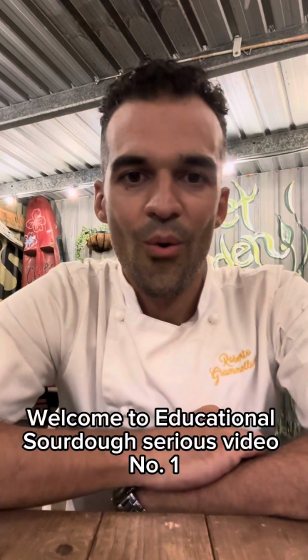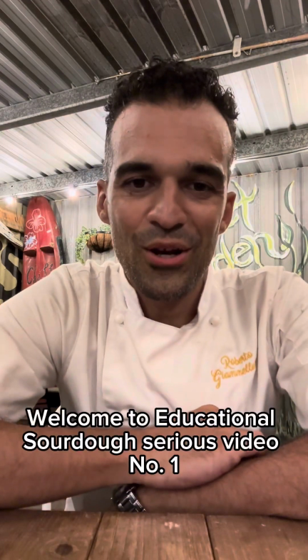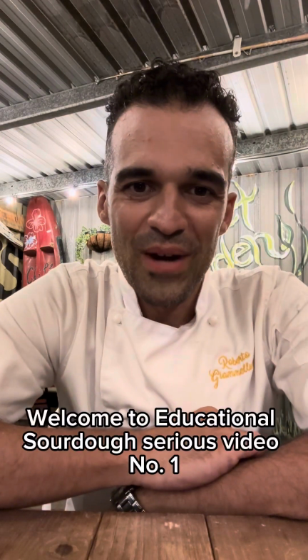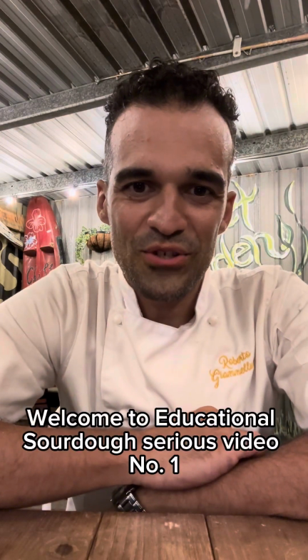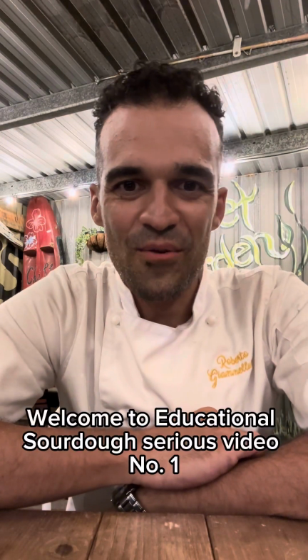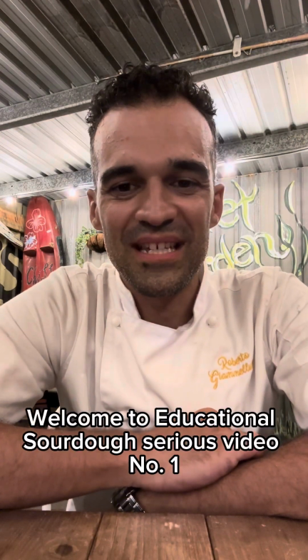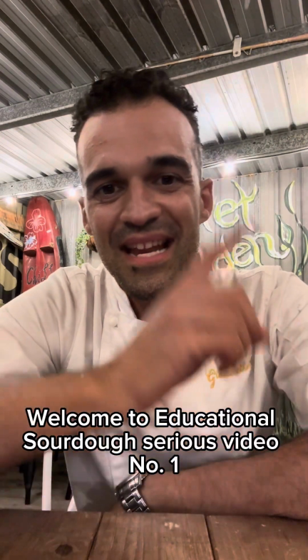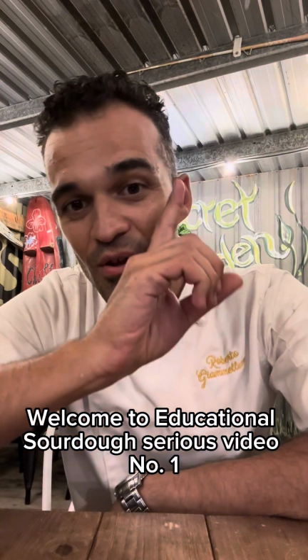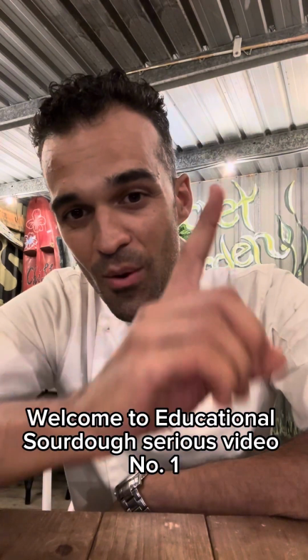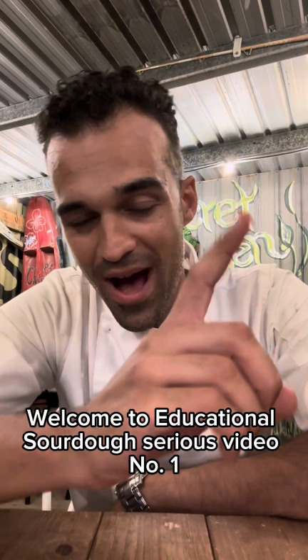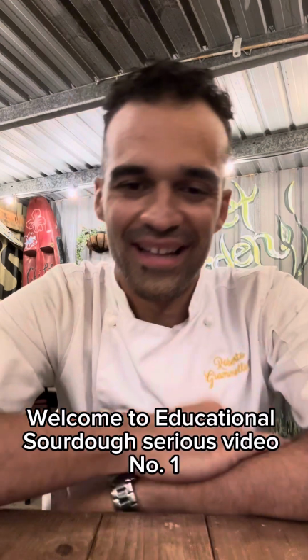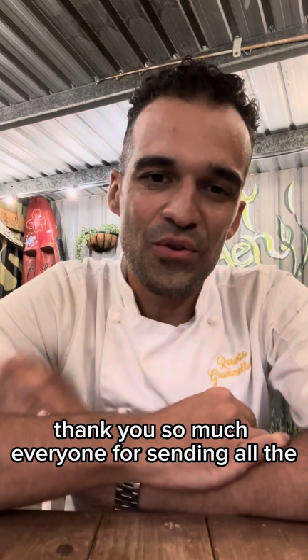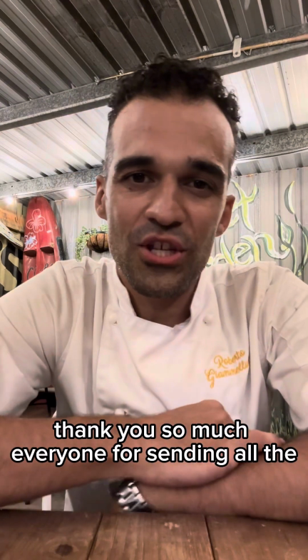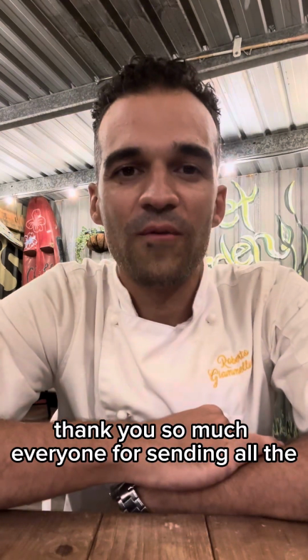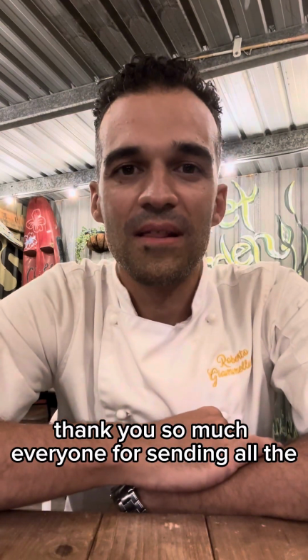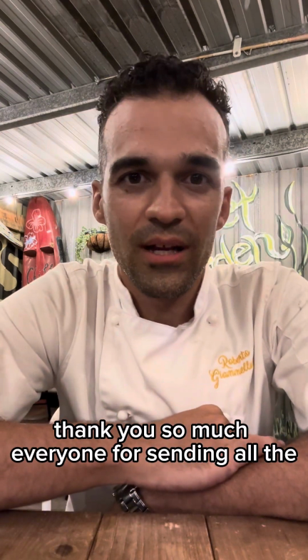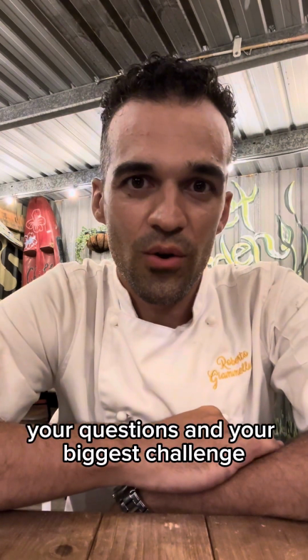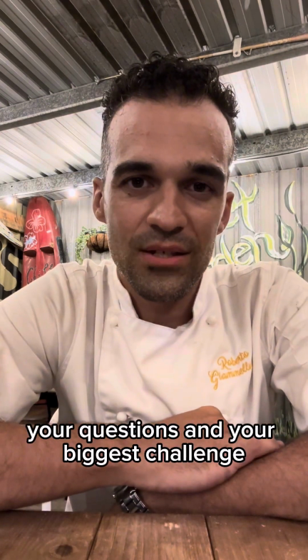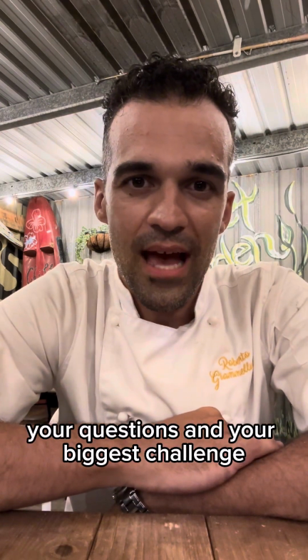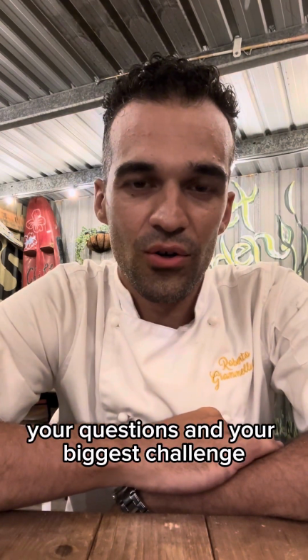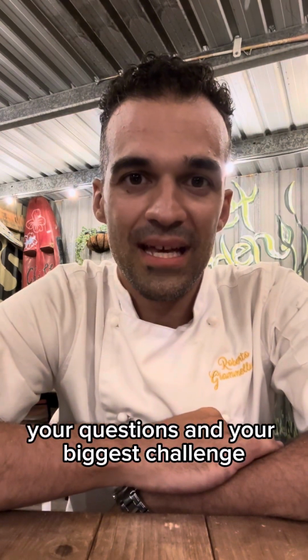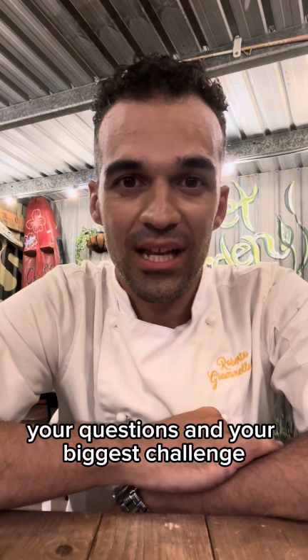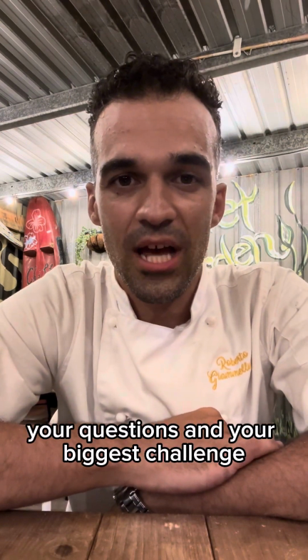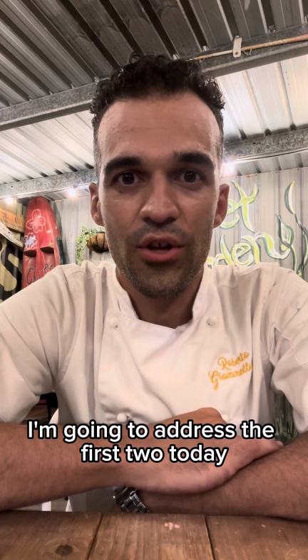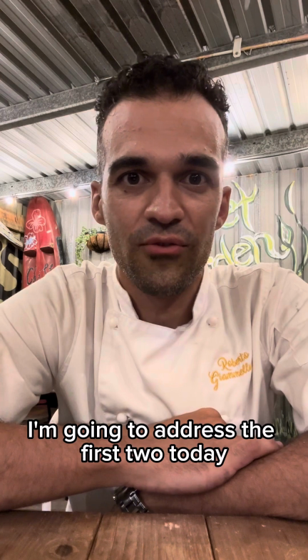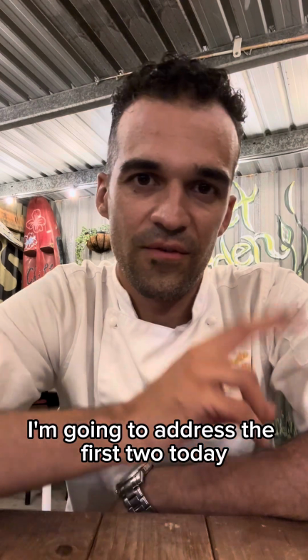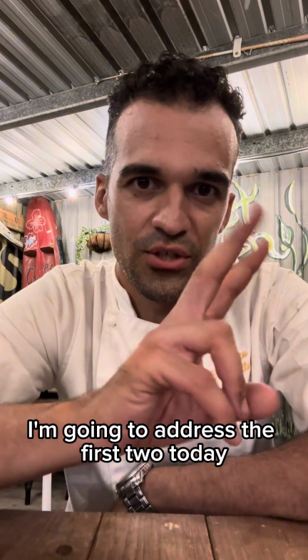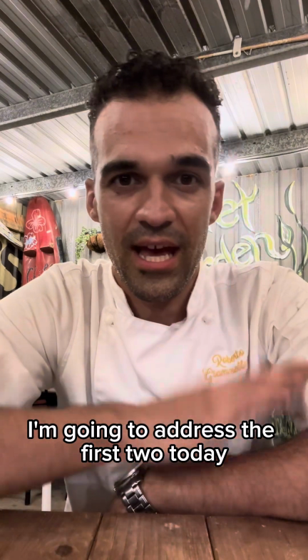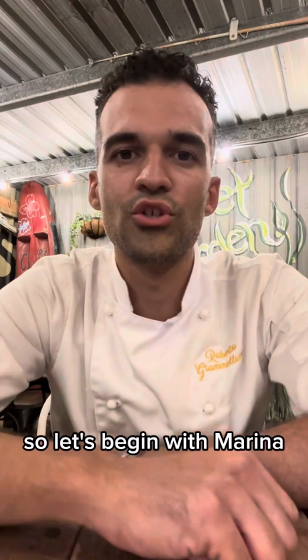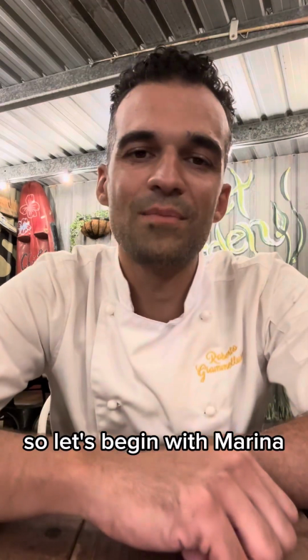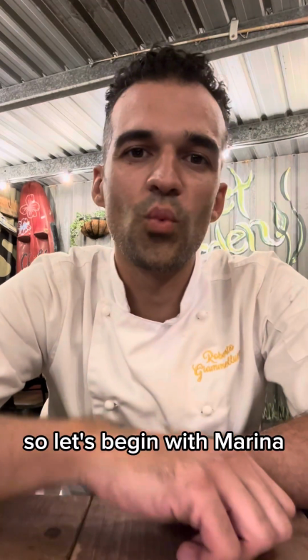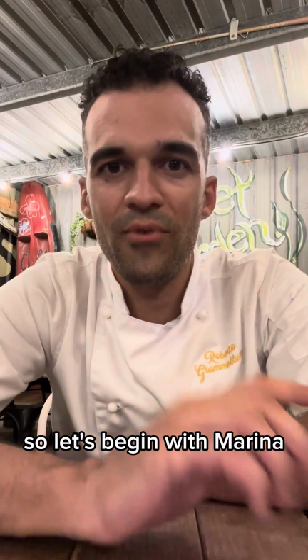Welcome to educational sourdough series video number one. Thank you so much everyone for sending all your questions and your biggest challenges. I'm going to address the first two today, so let's begin with Marina.